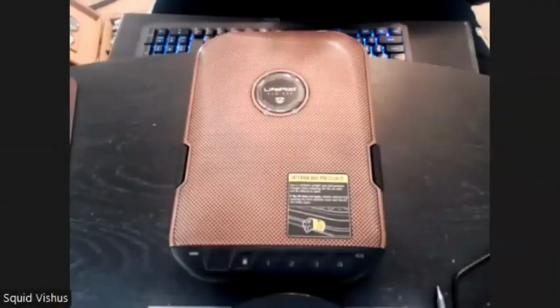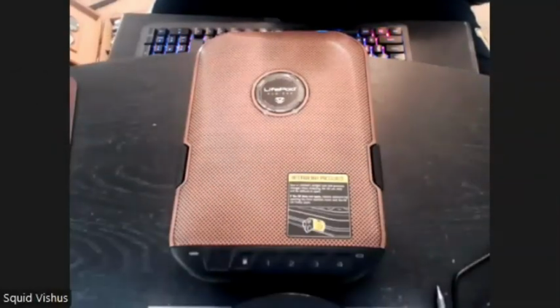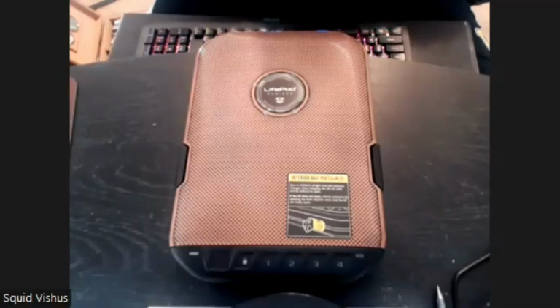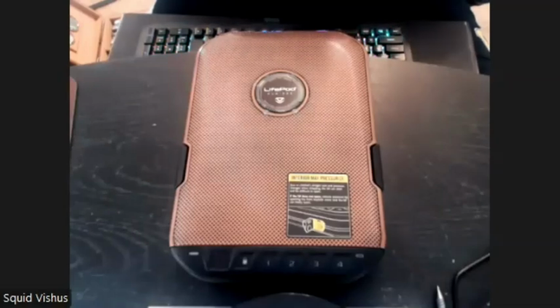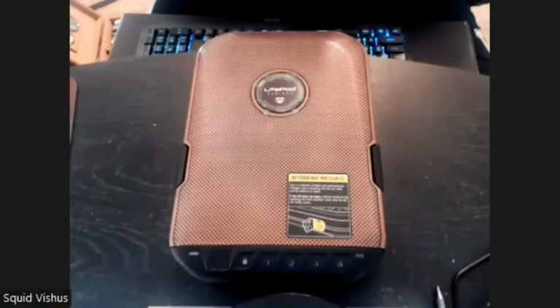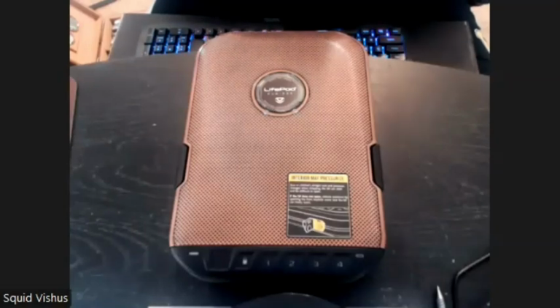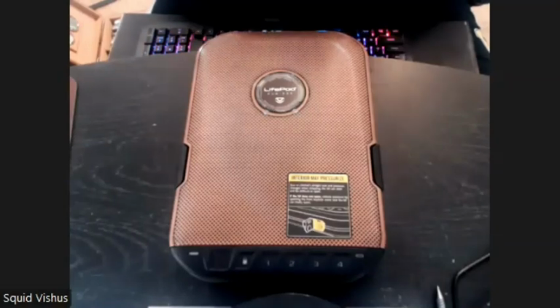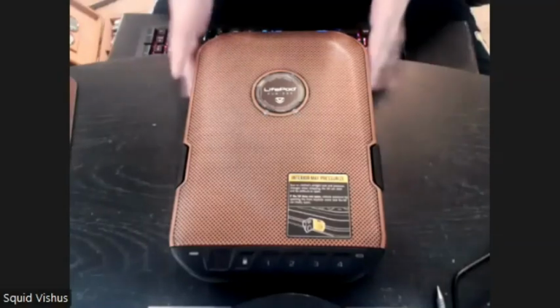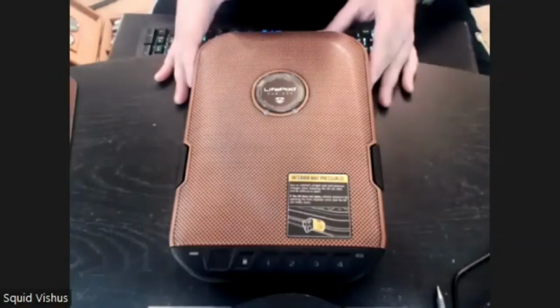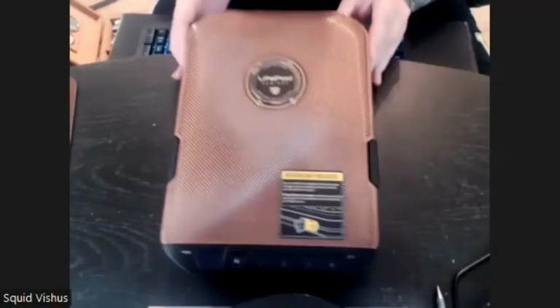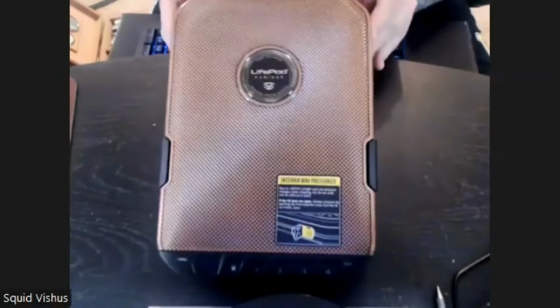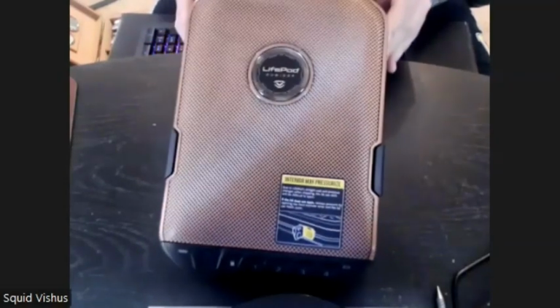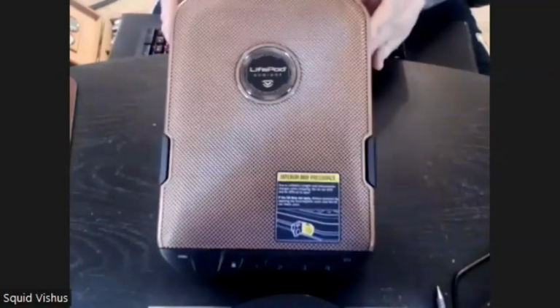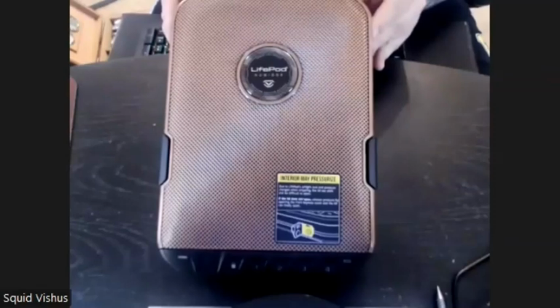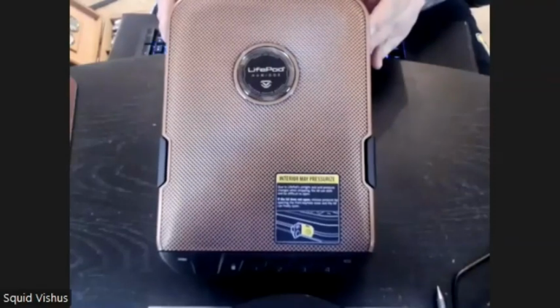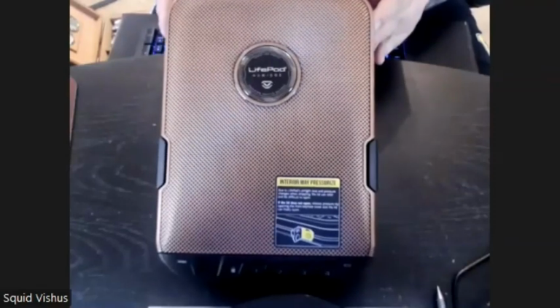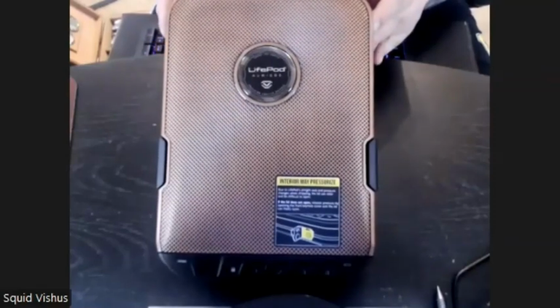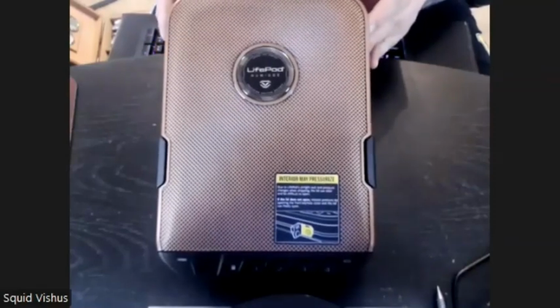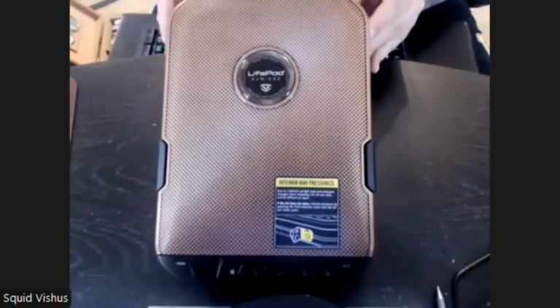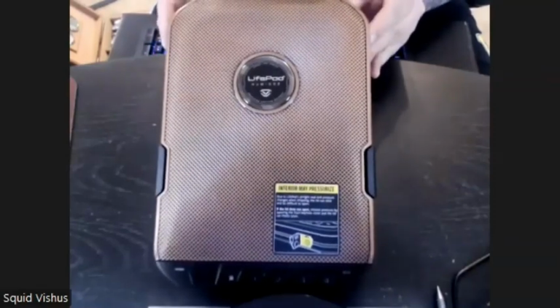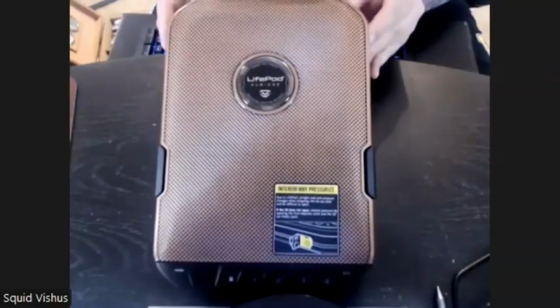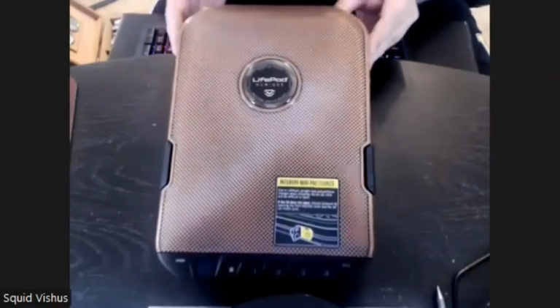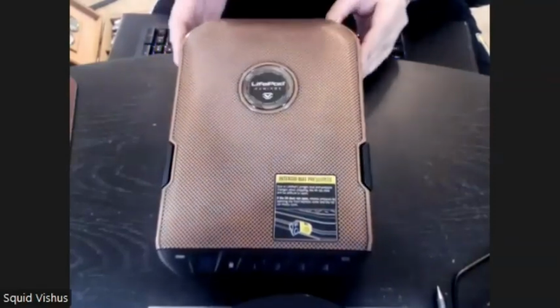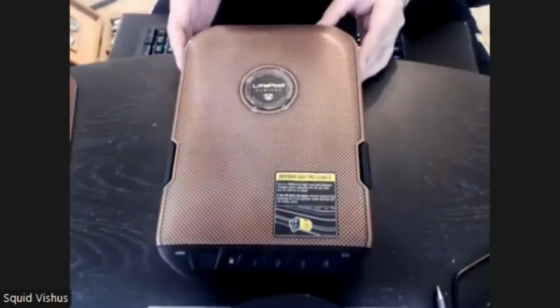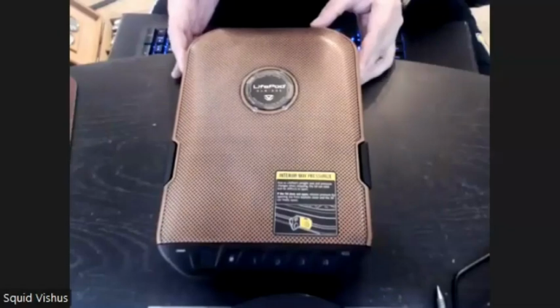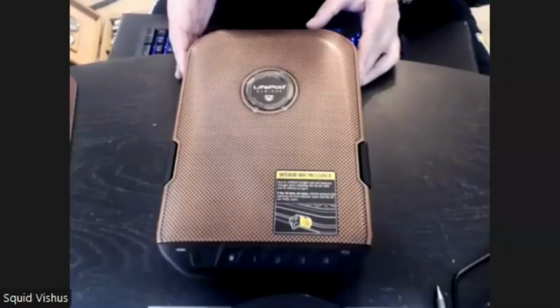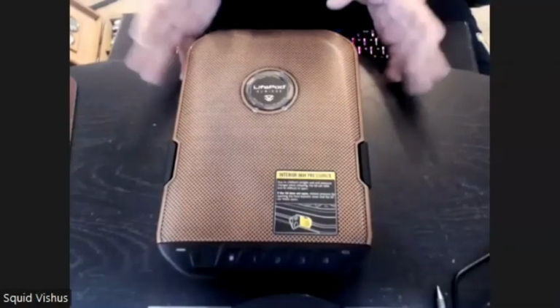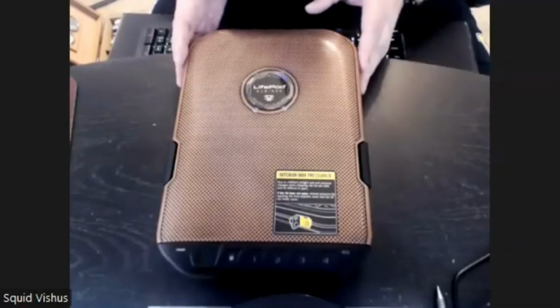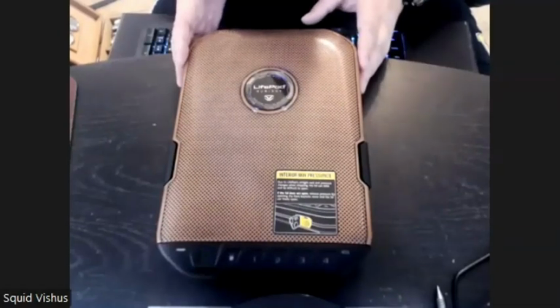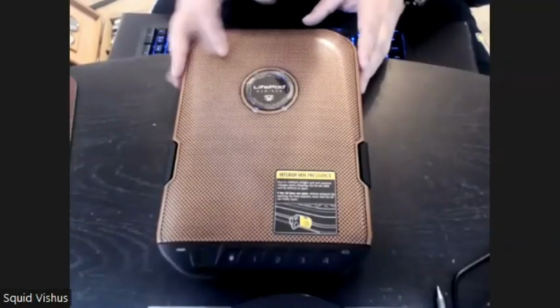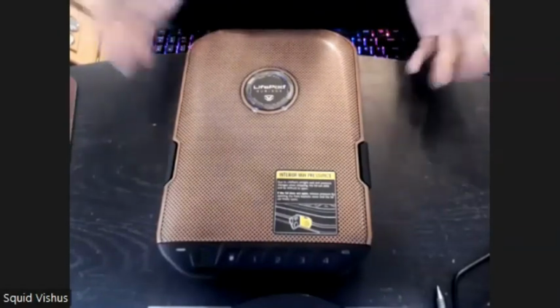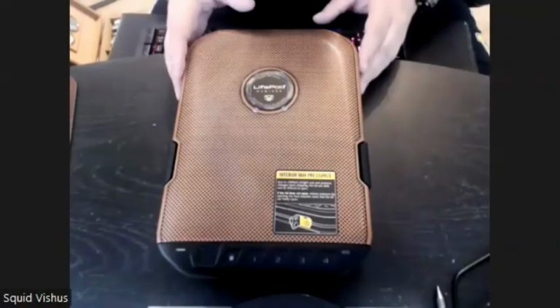Hey everyone, this is Squid Vicious here with another Vicious video. I'm going to show you some information about the Lifepod 2.0 Travel Humidor from Voltec — probably the only humidor you're ever going to need for travel.